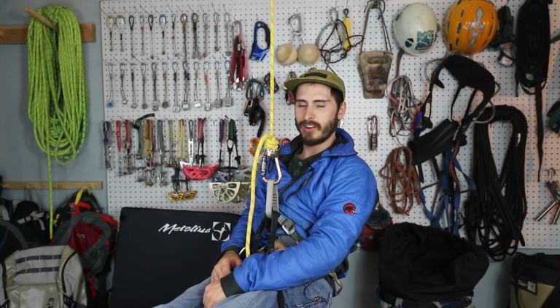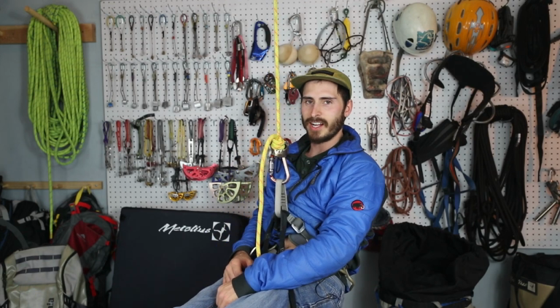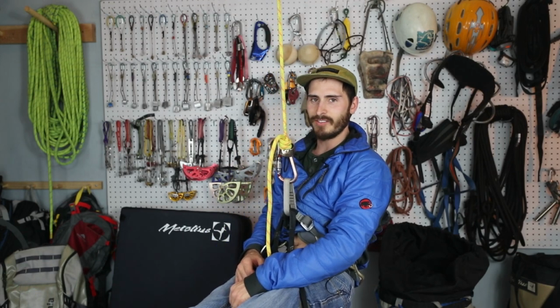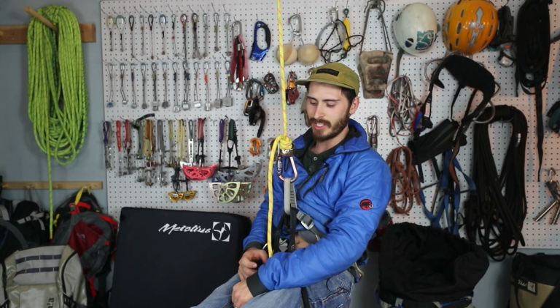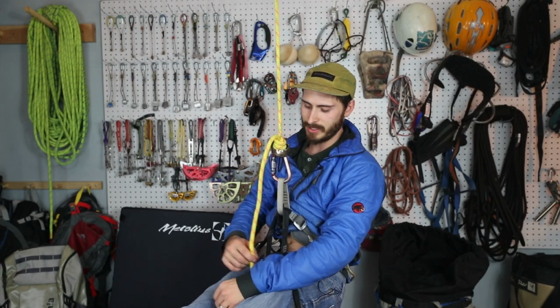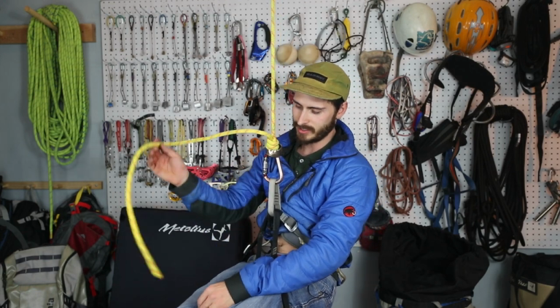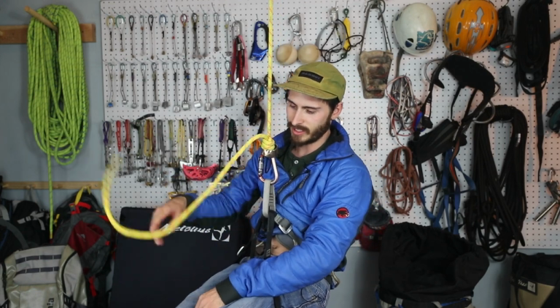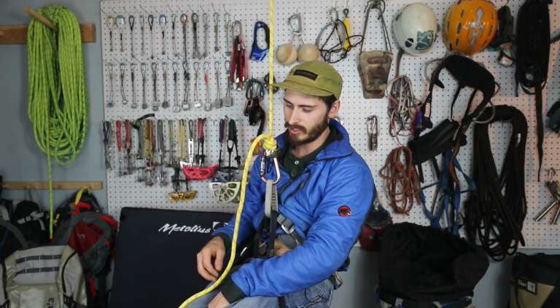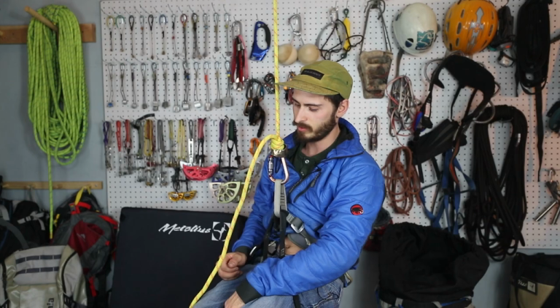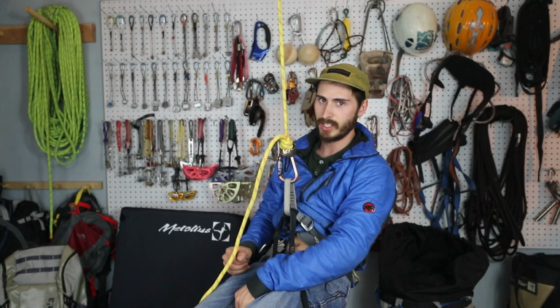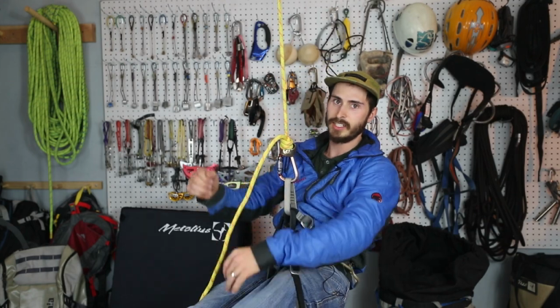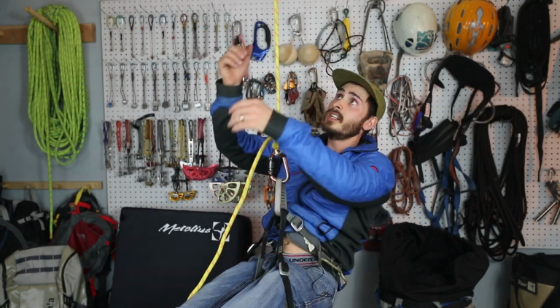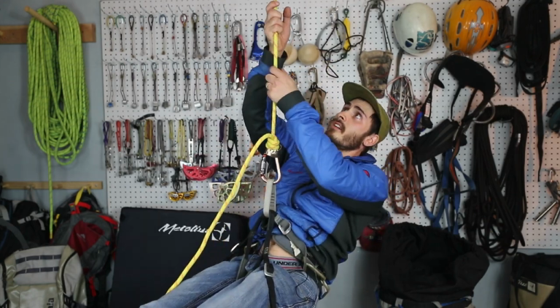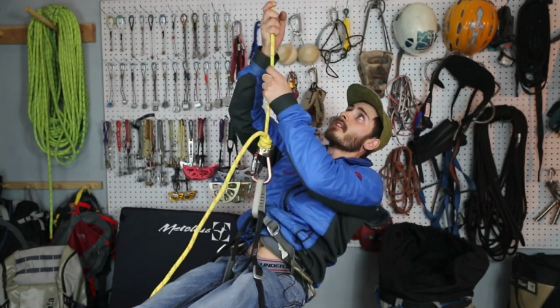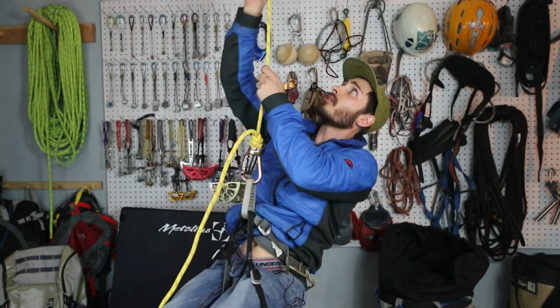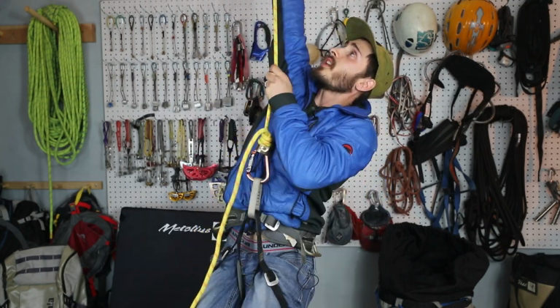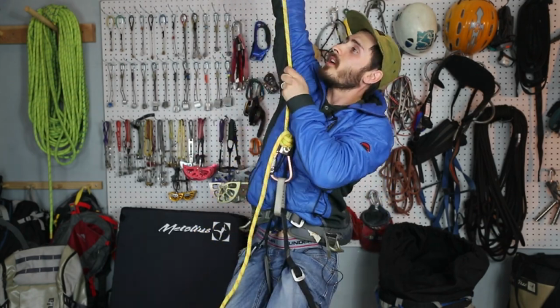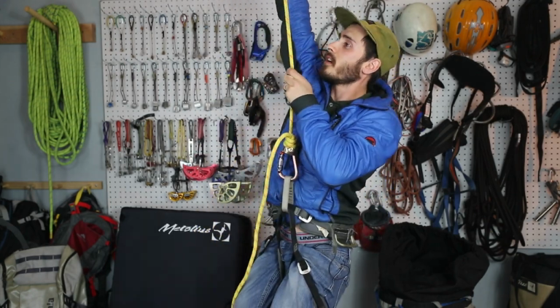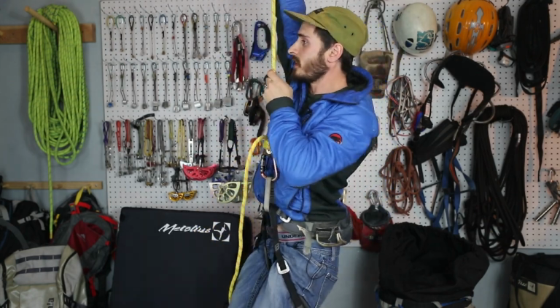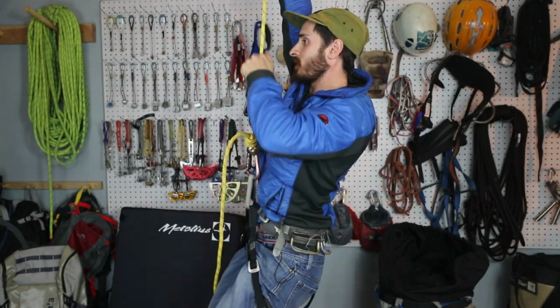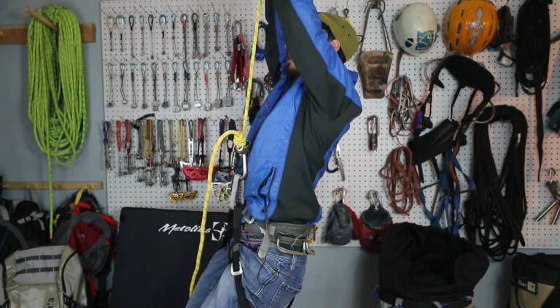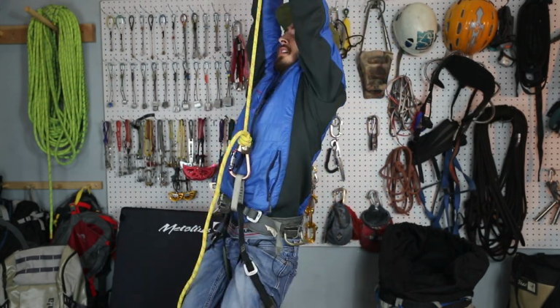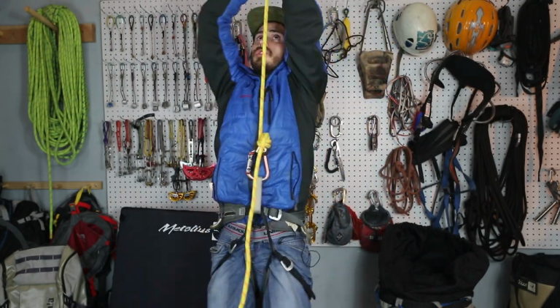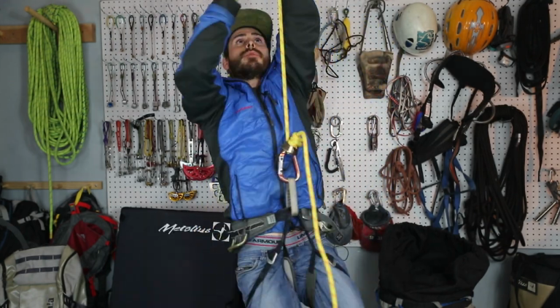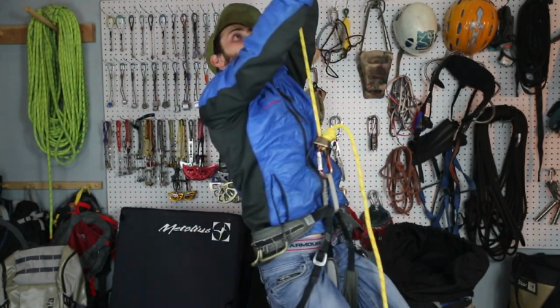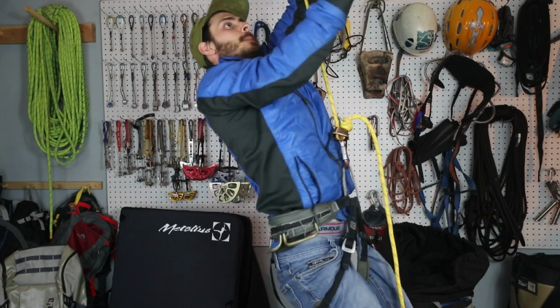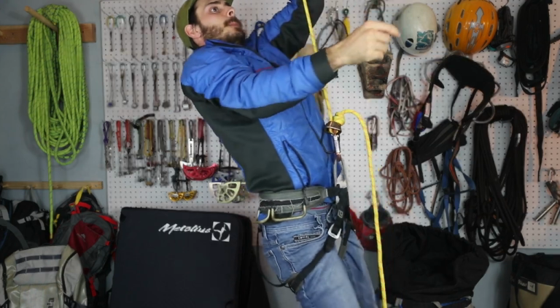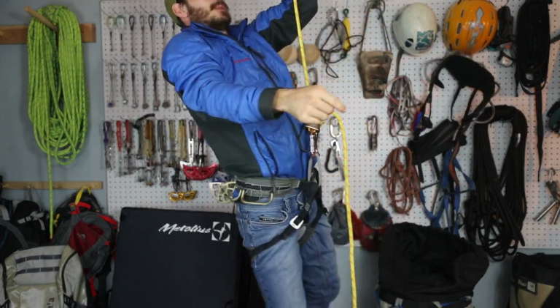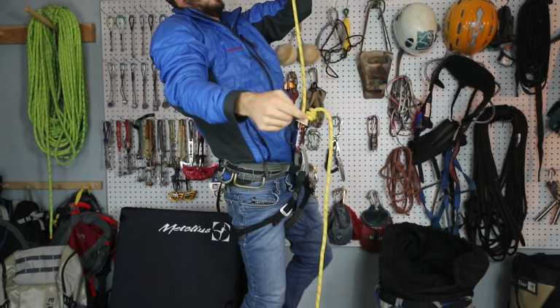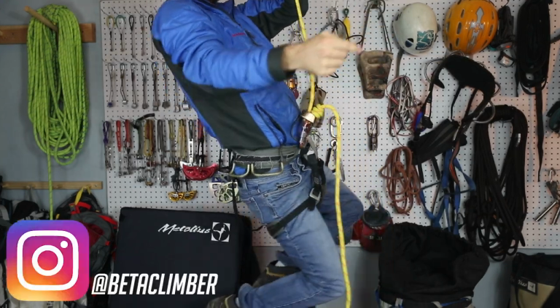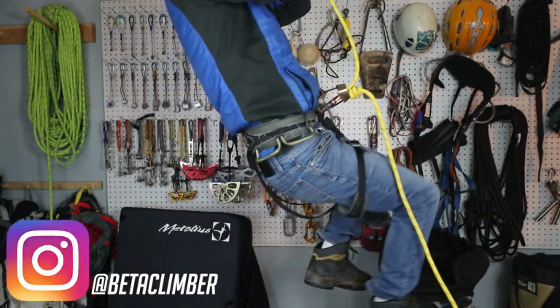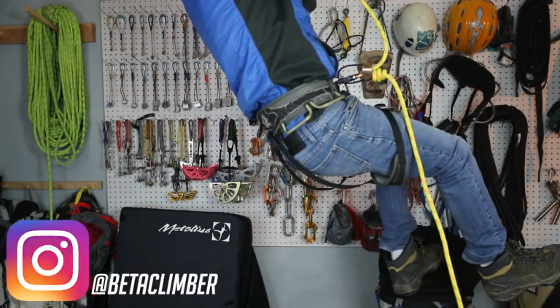All right guys, have a good time, get out there and have some fun. I guess I'll just climb out of here — it's just what we do.